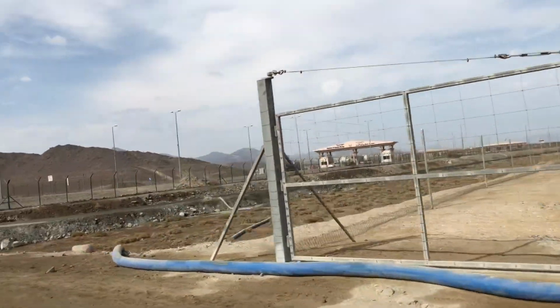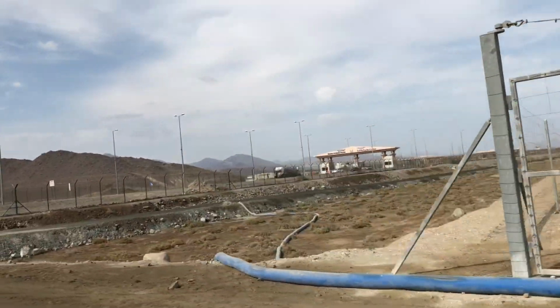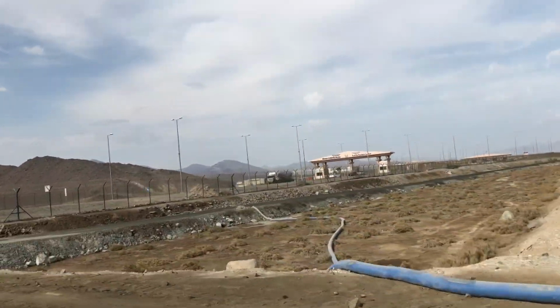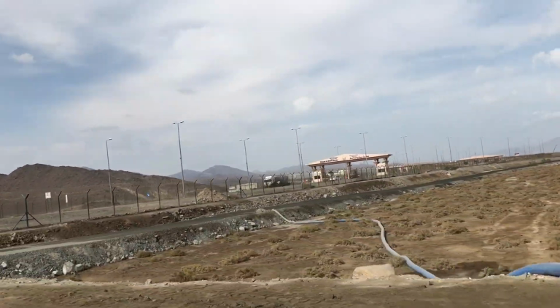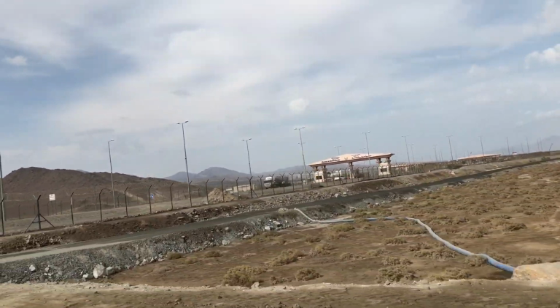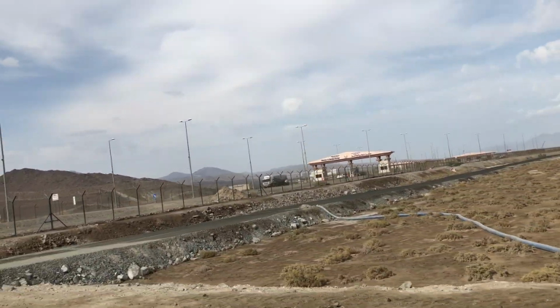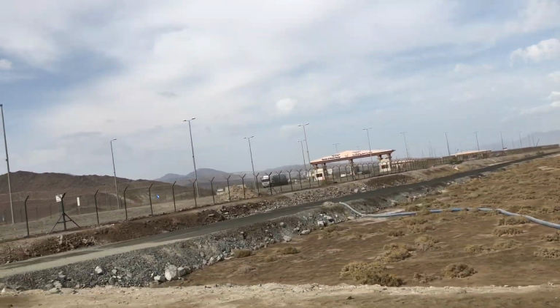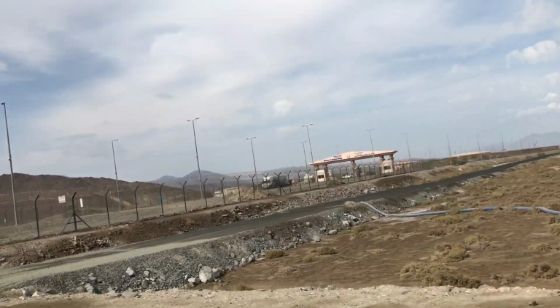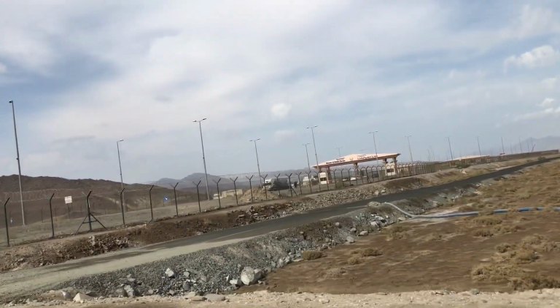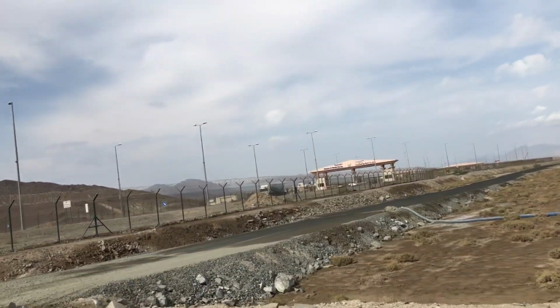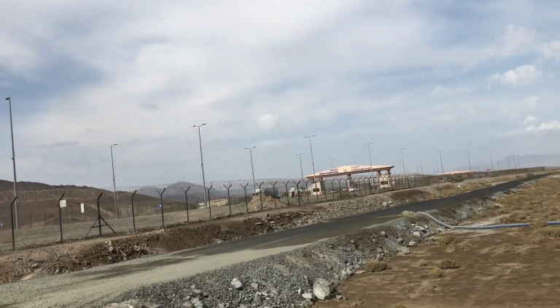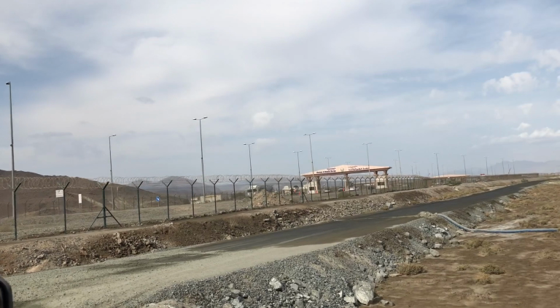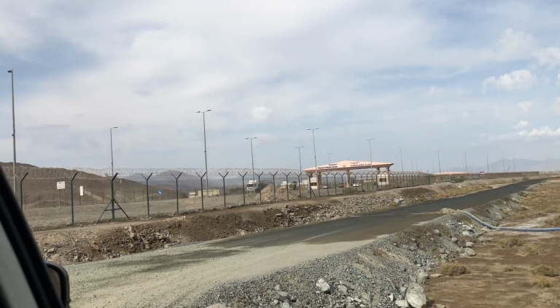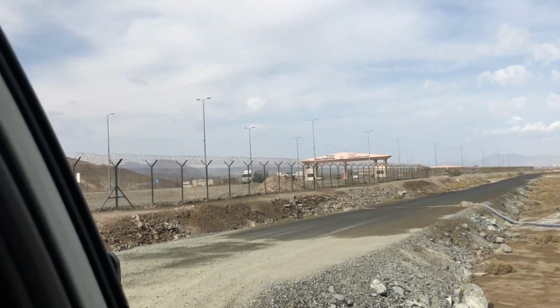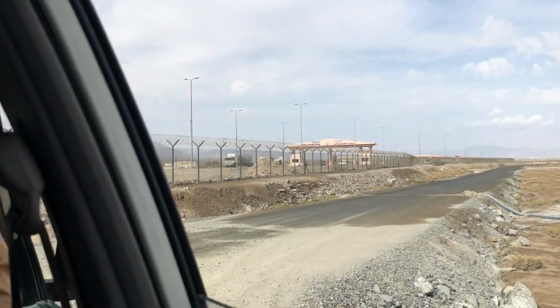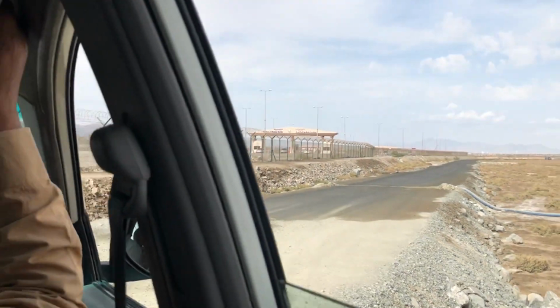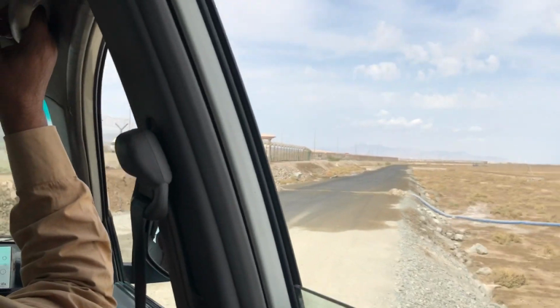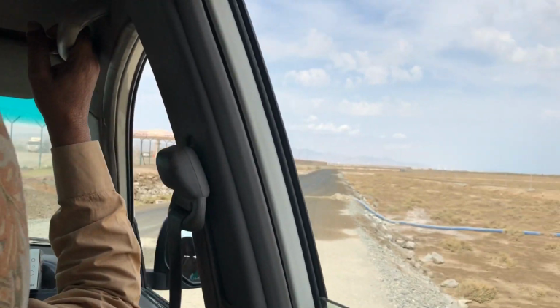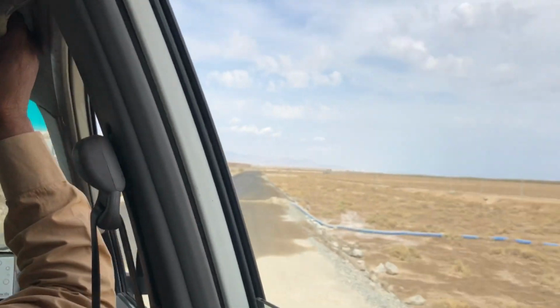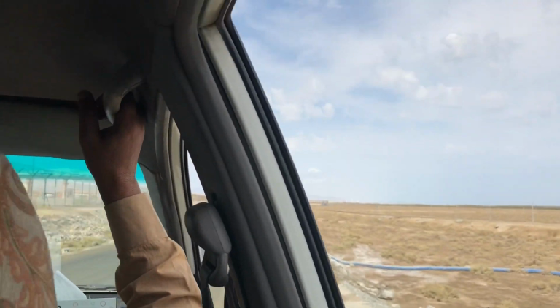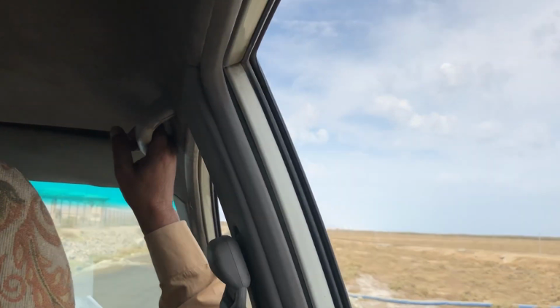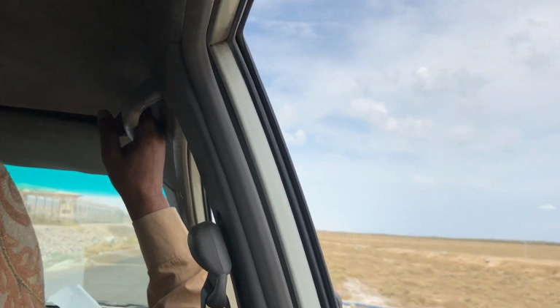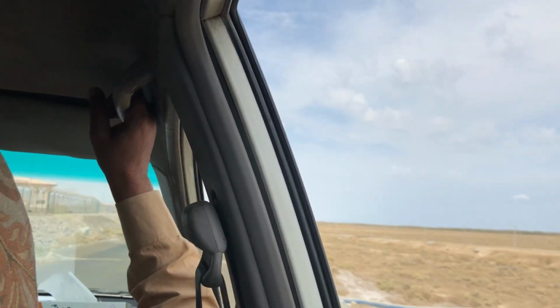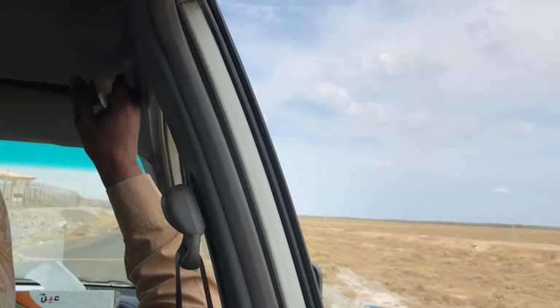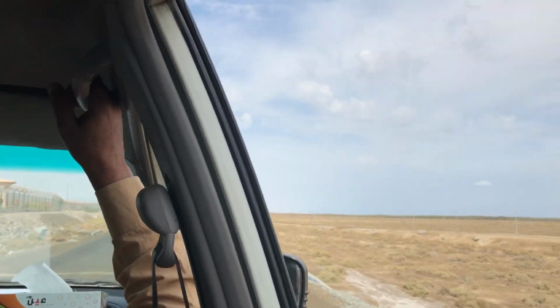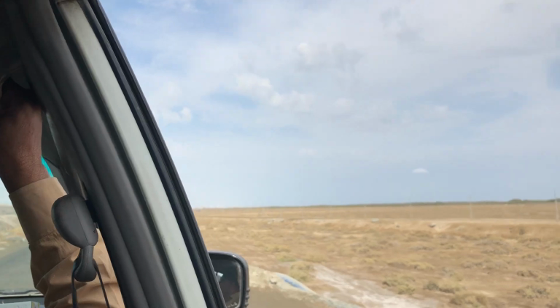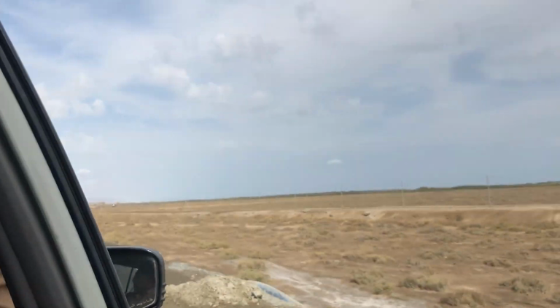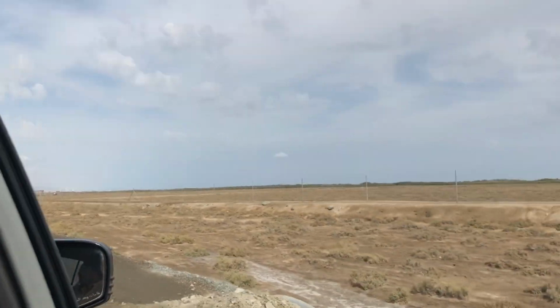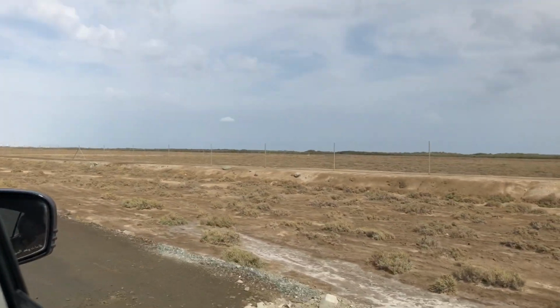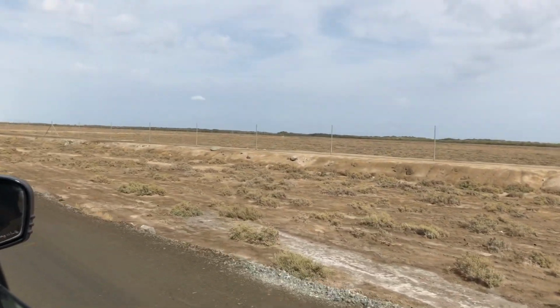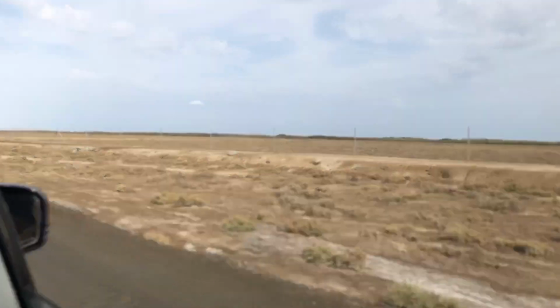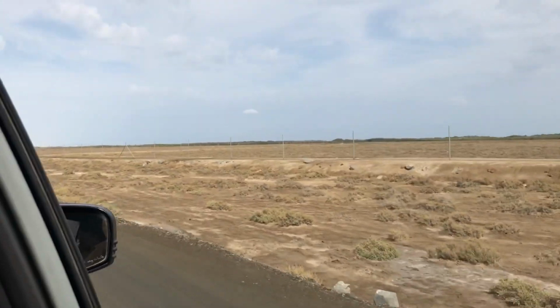Half meter depth. This road is very steep. Wow, this is steep — I don't know.